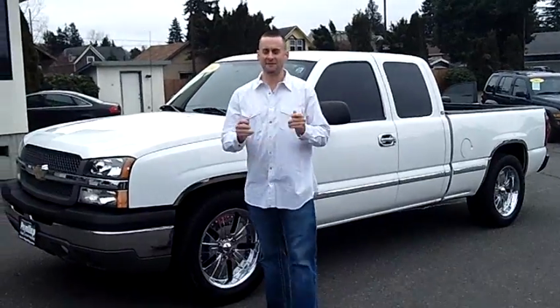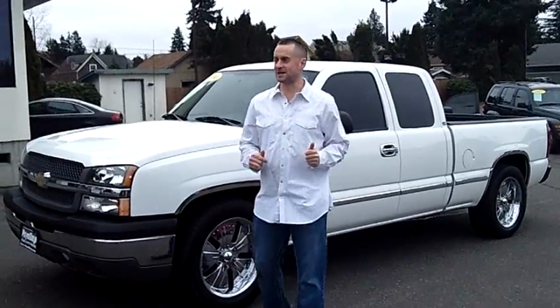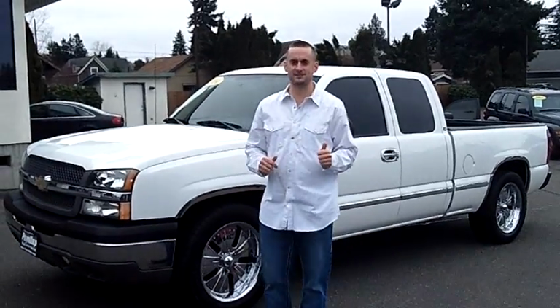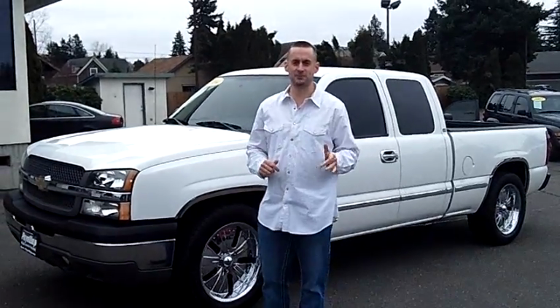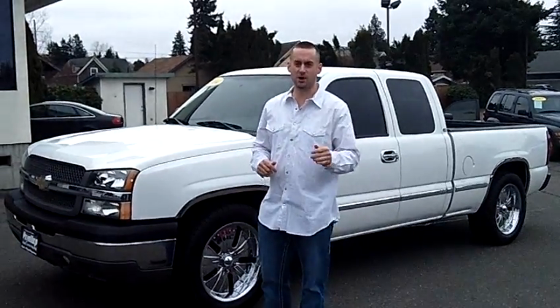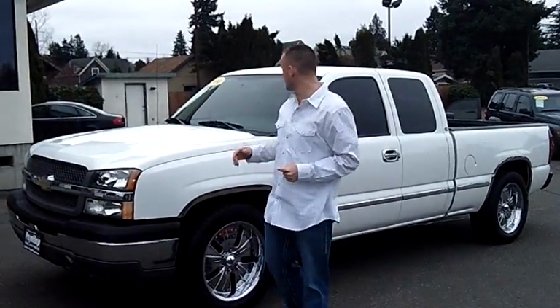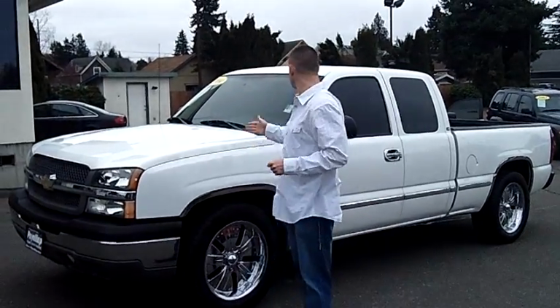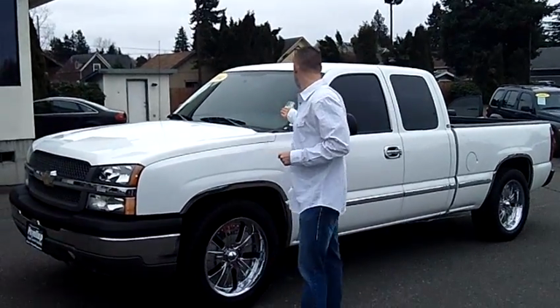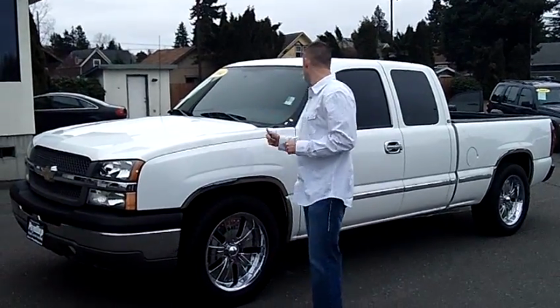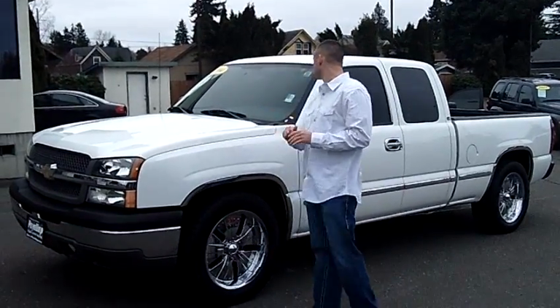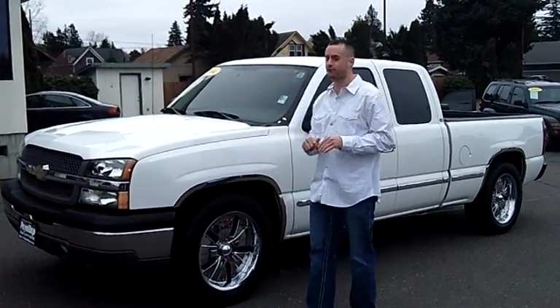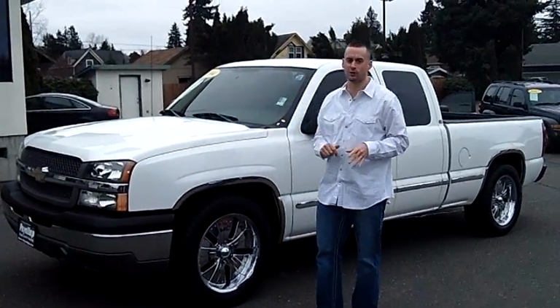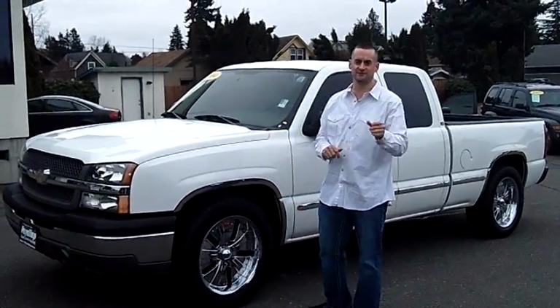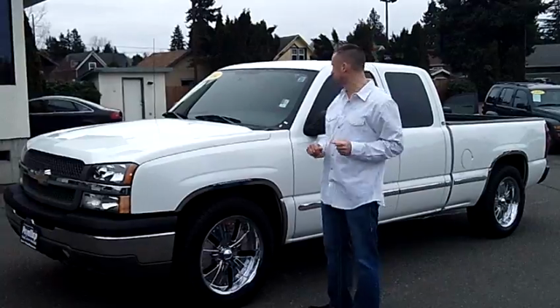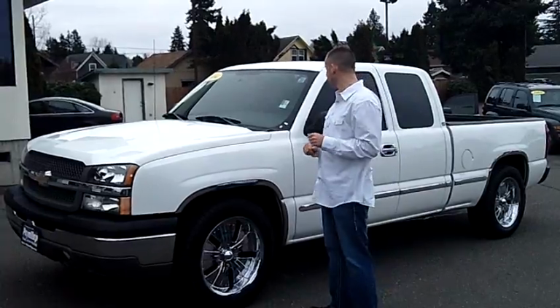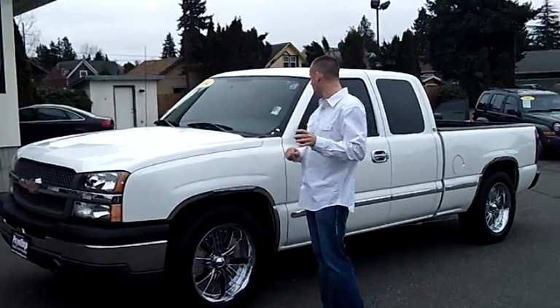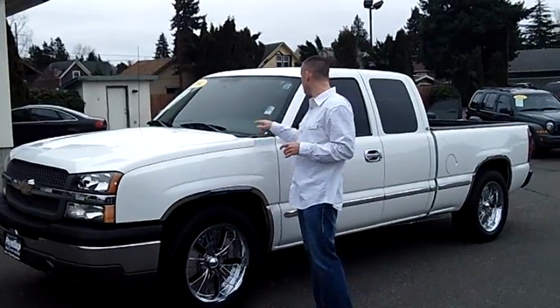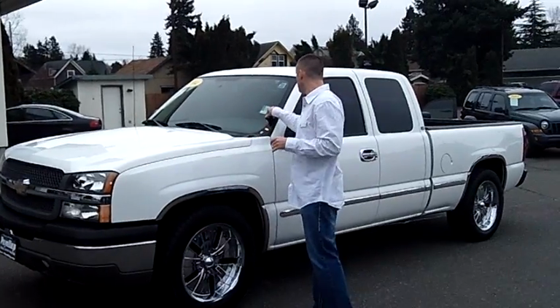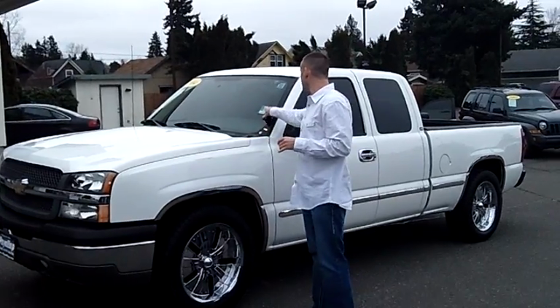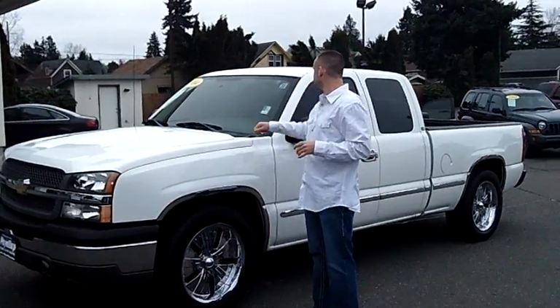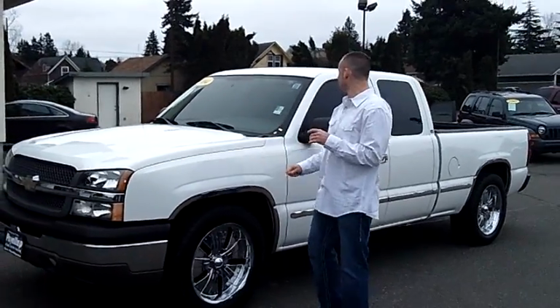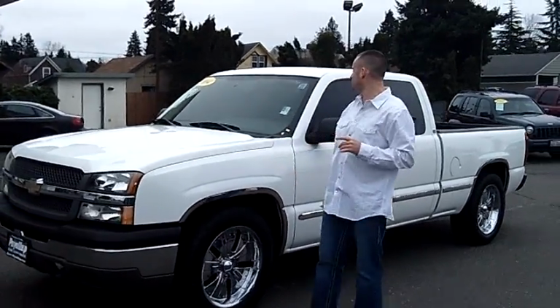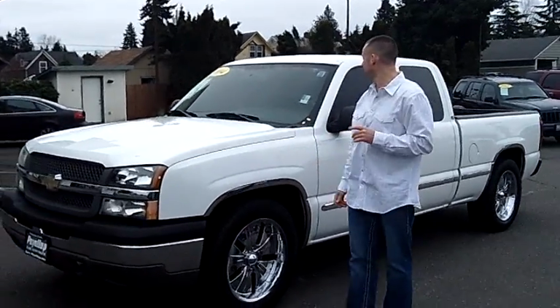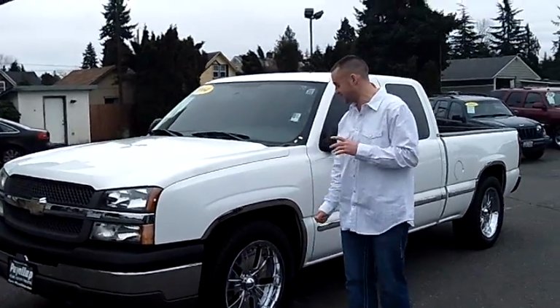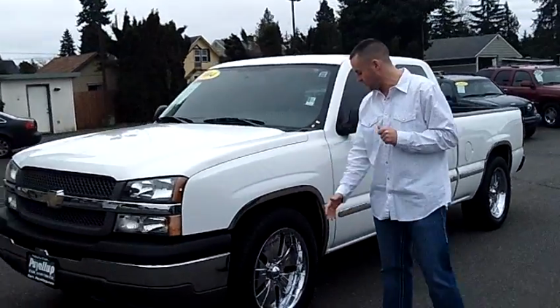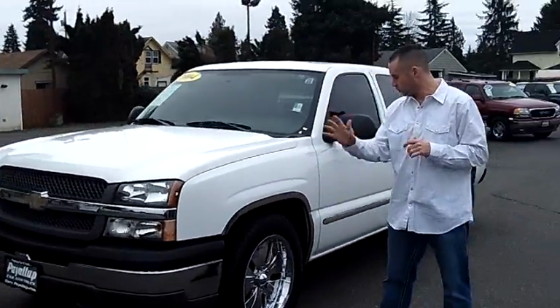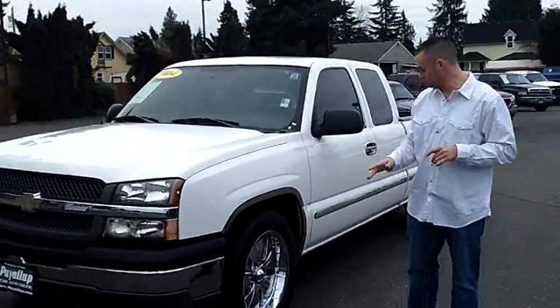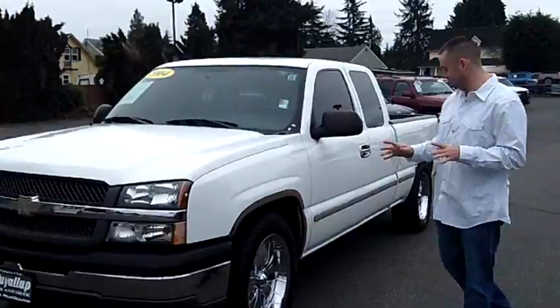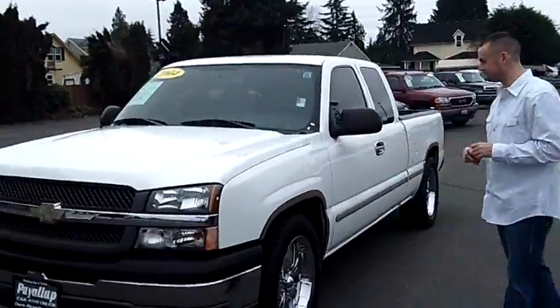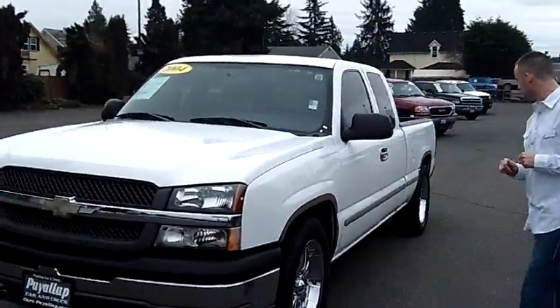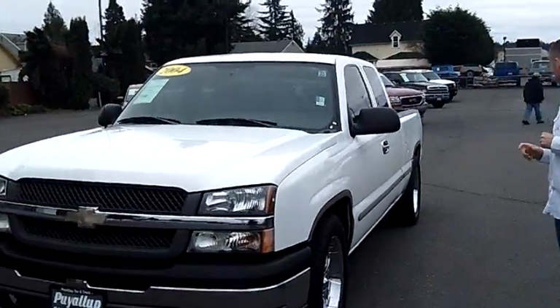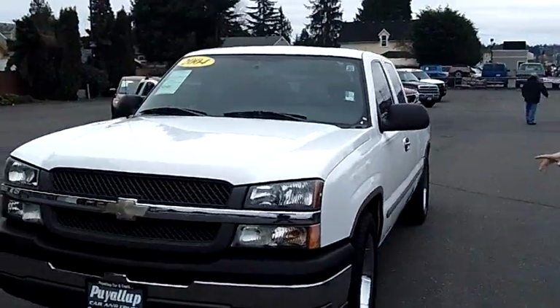Hey folks, Adam Ashby here with Puyallup Car & Truck. I'd like to show you our 2004 Chevy Silverado half-ton, stock number 79578. Local trade-in, clean vehicle history report.